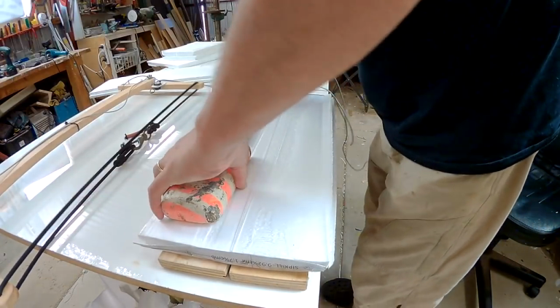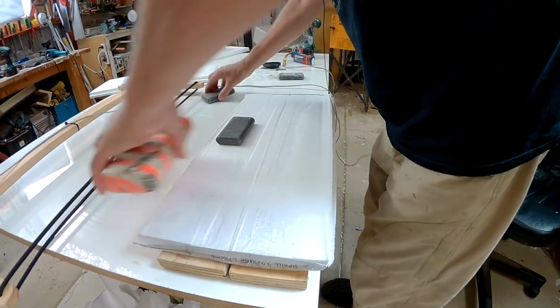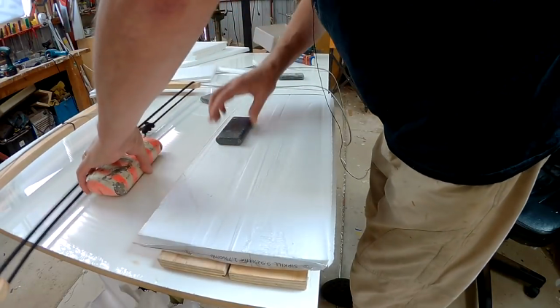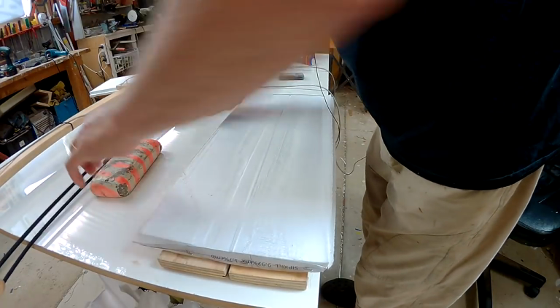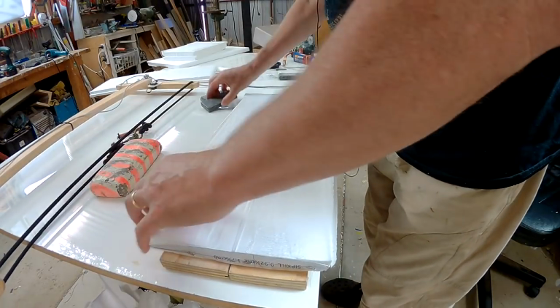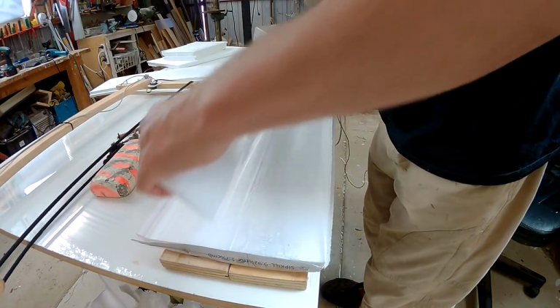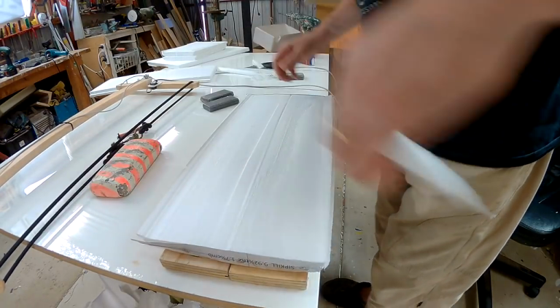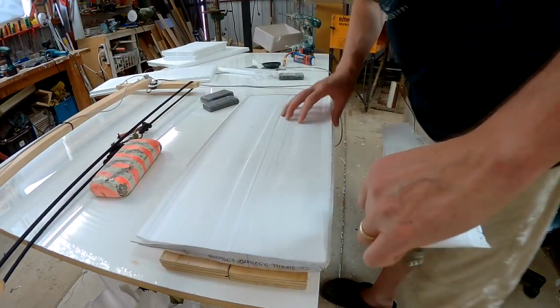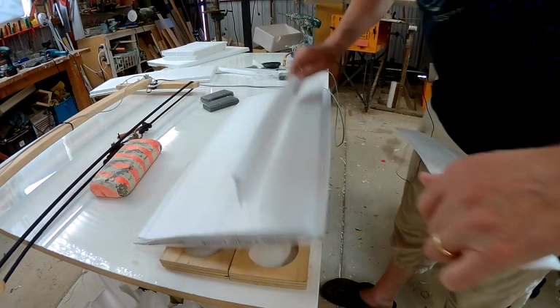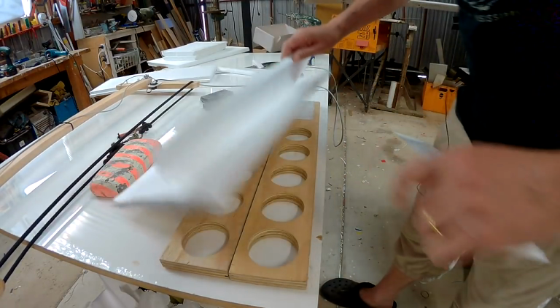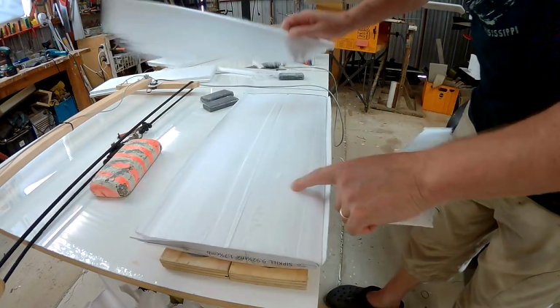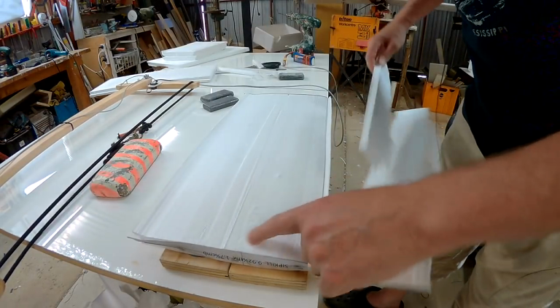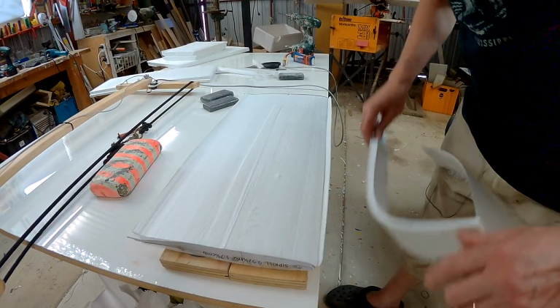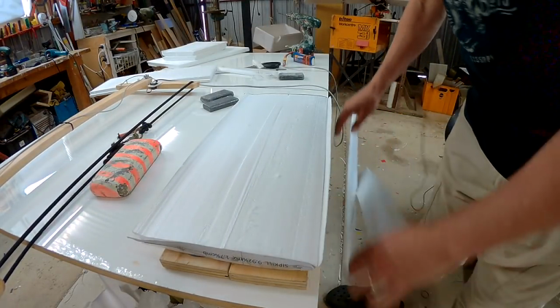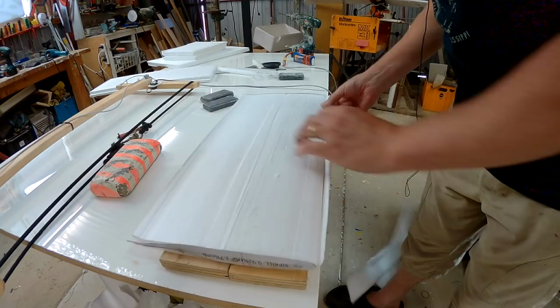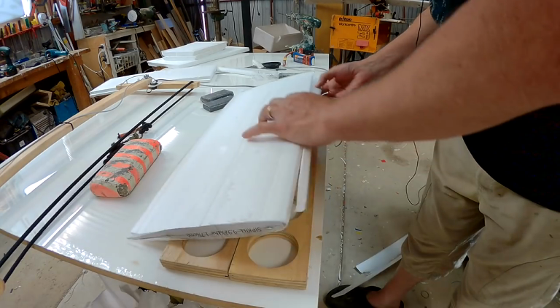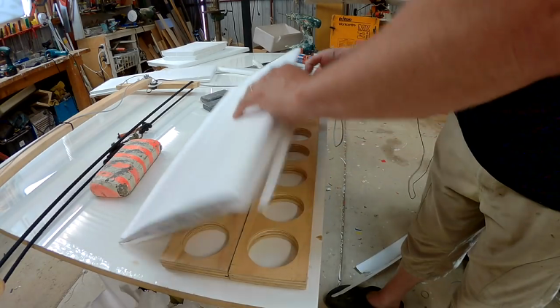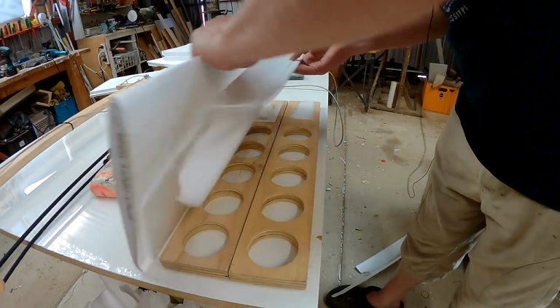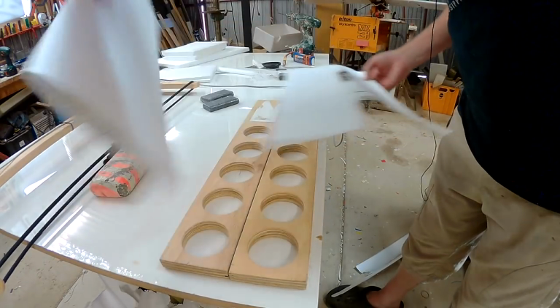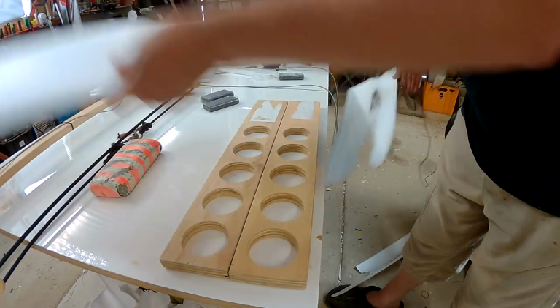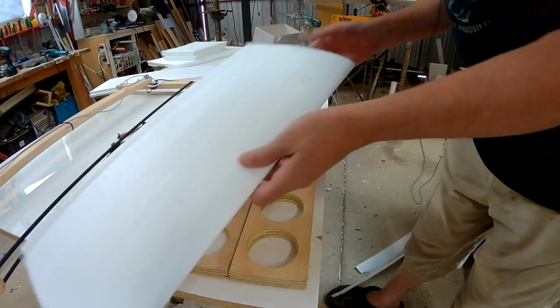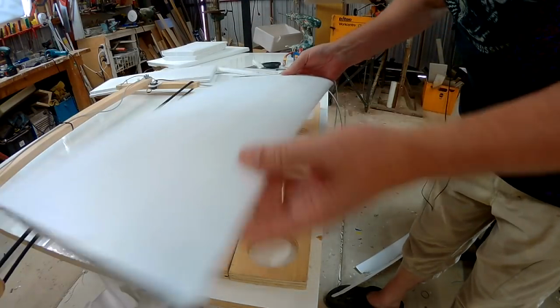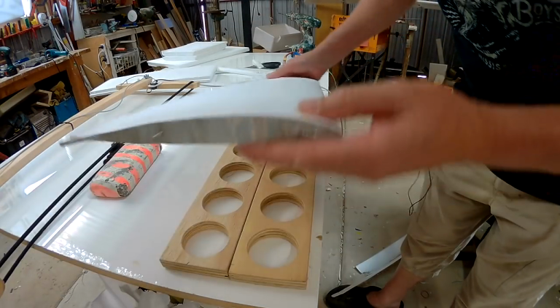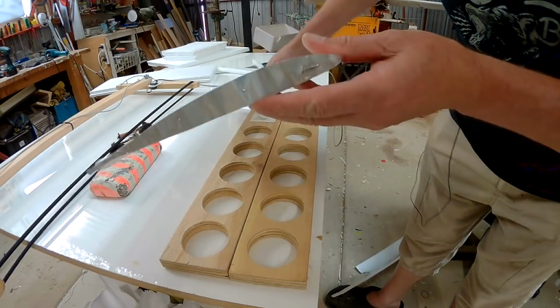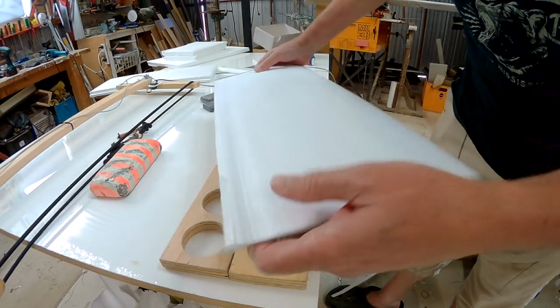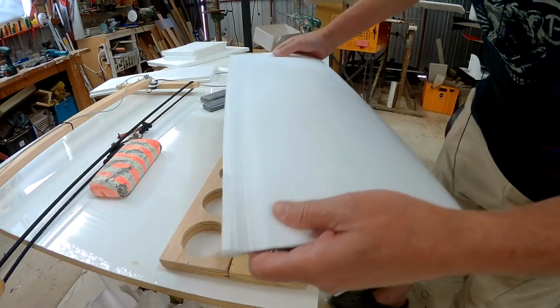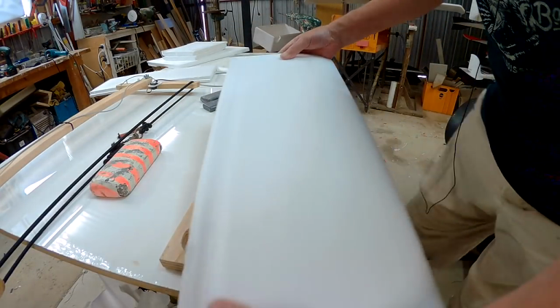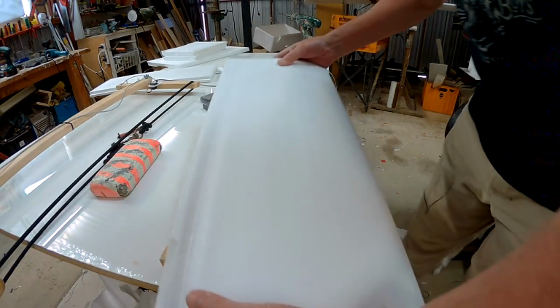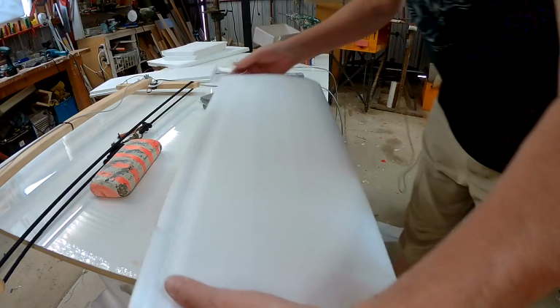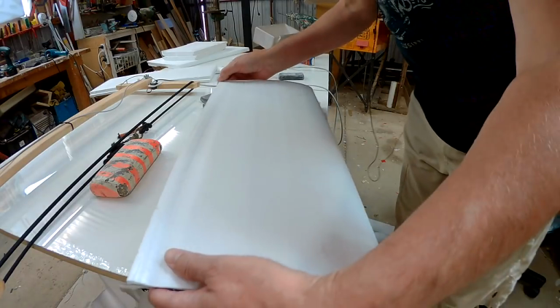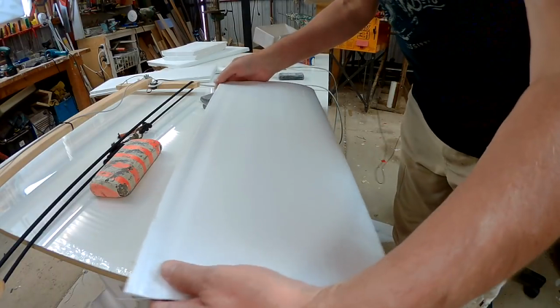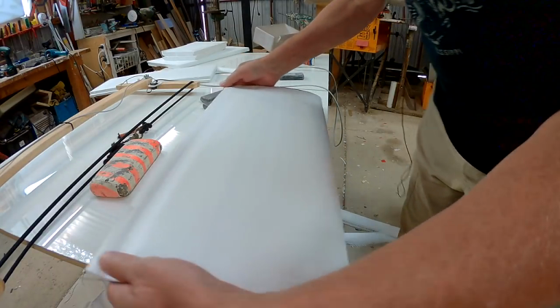Let's see how it looks. That'll do me. Cool, now for the other wing.